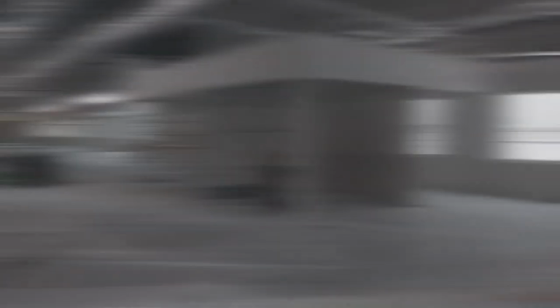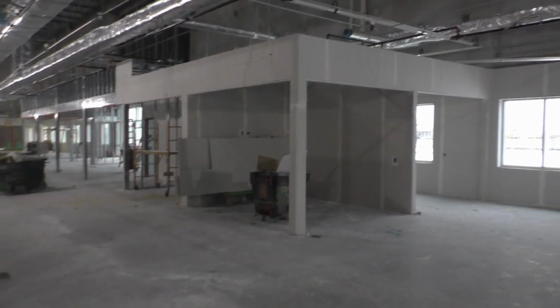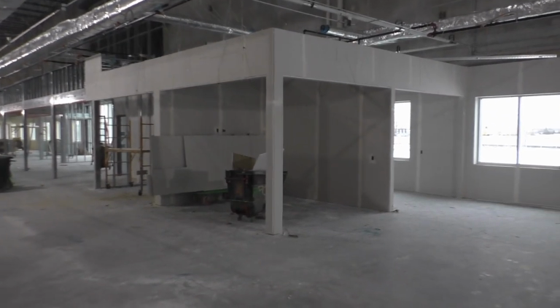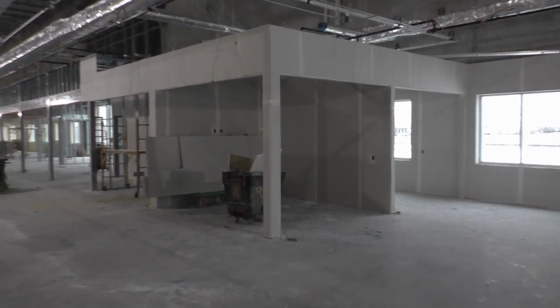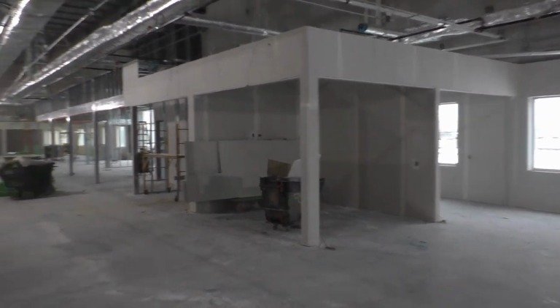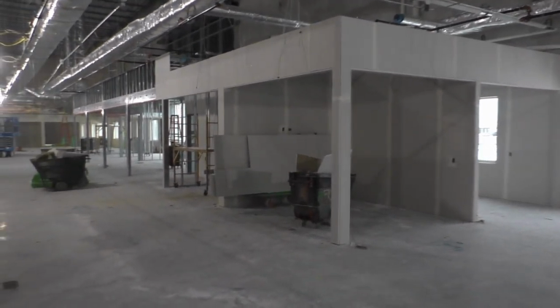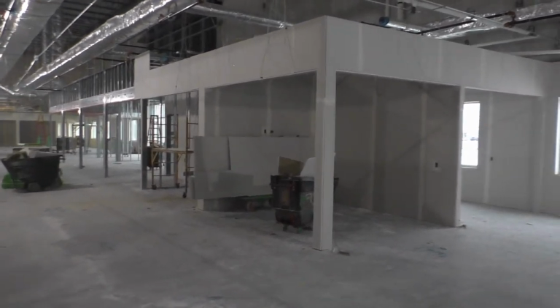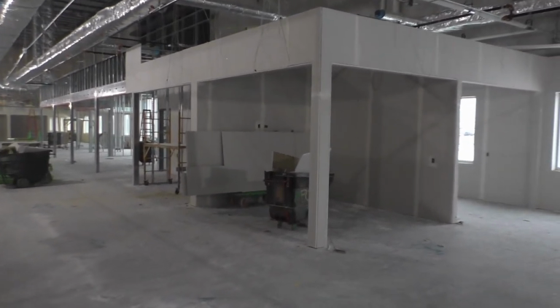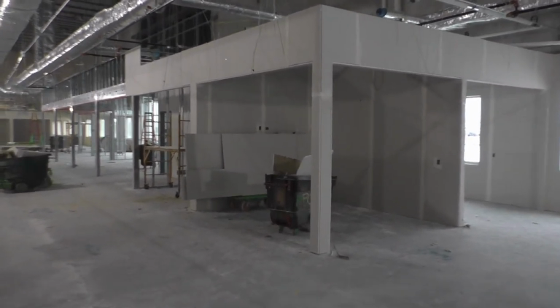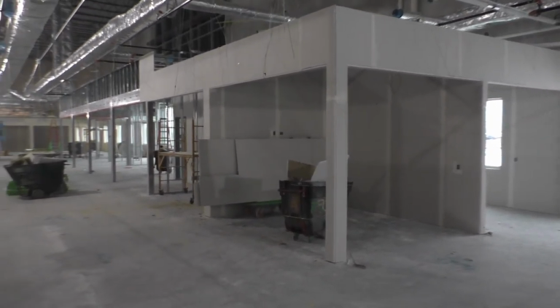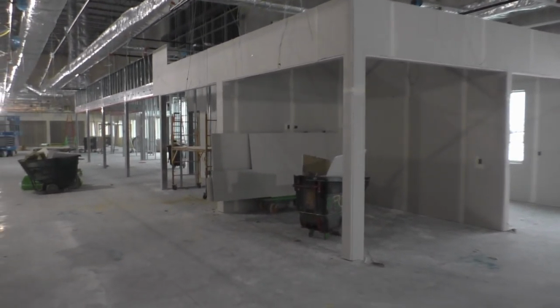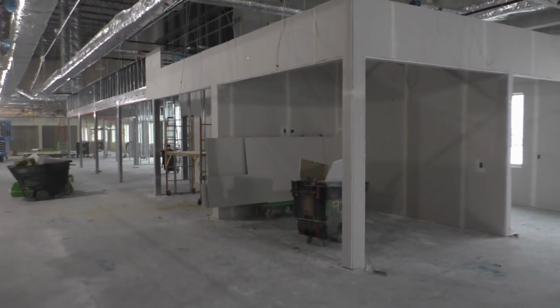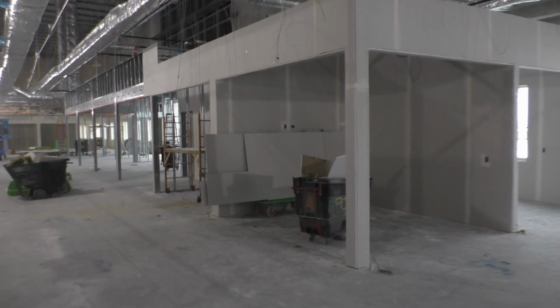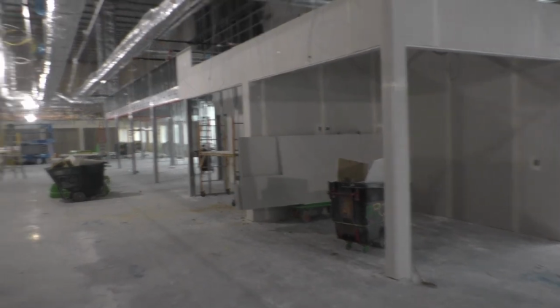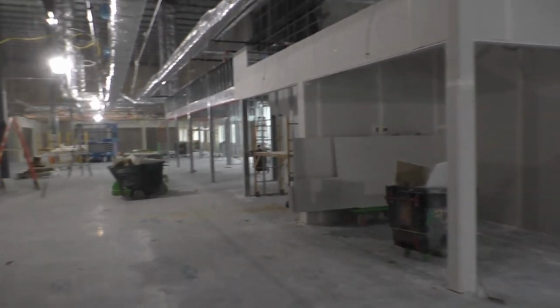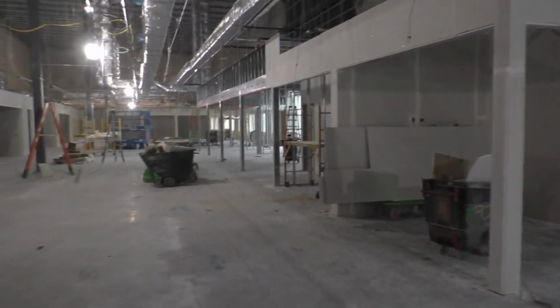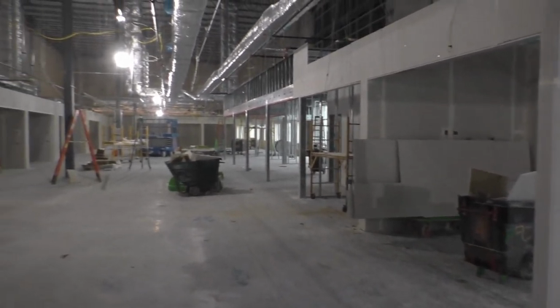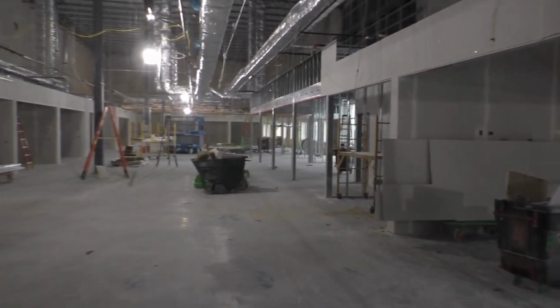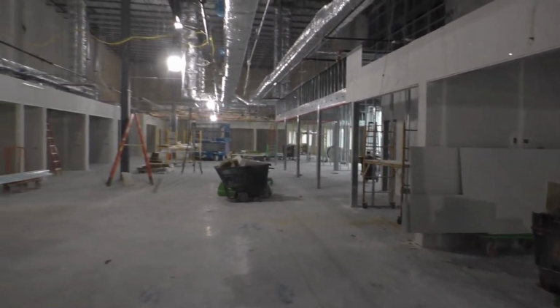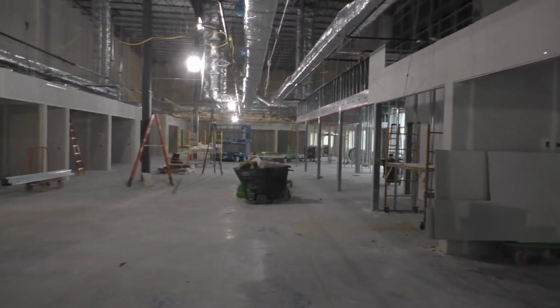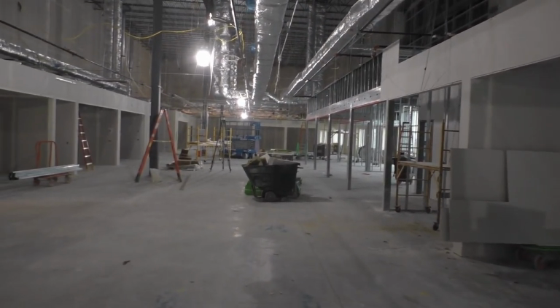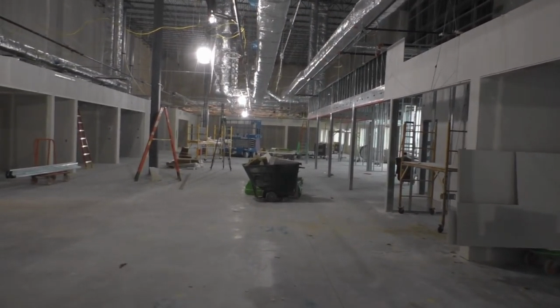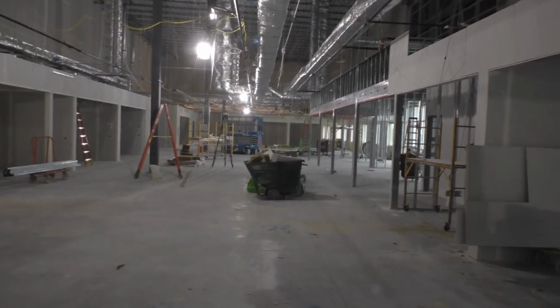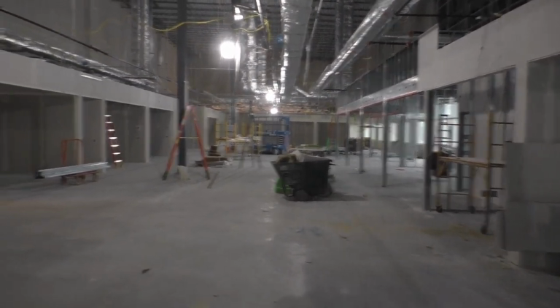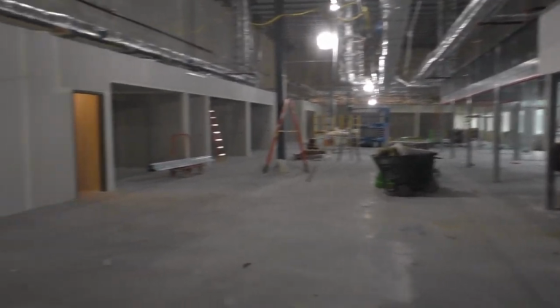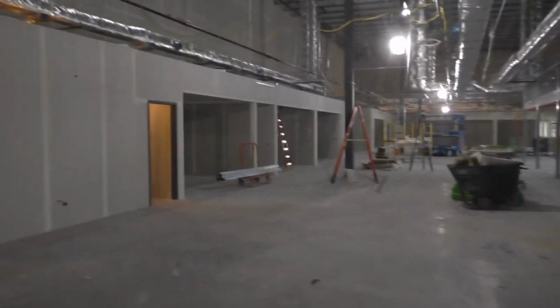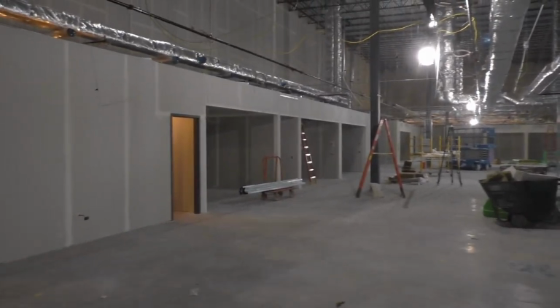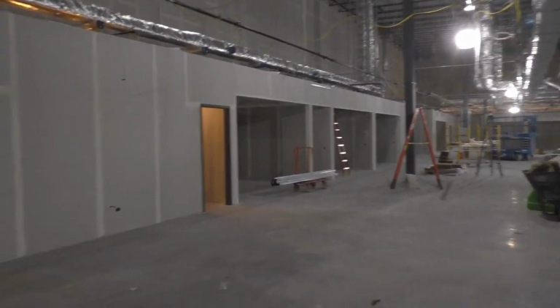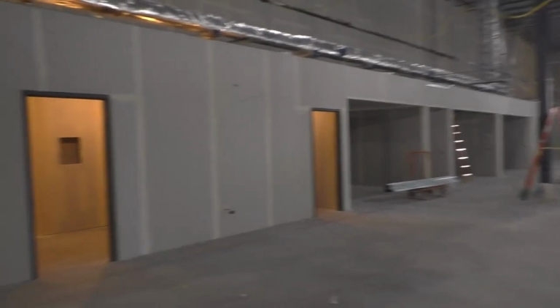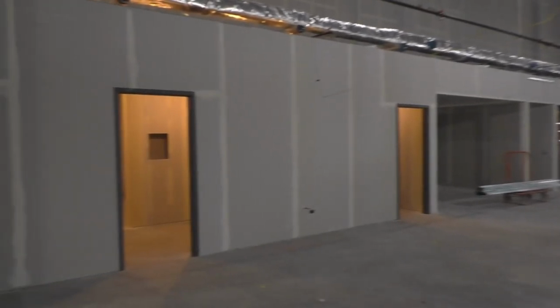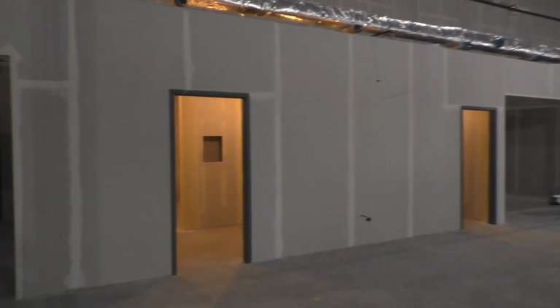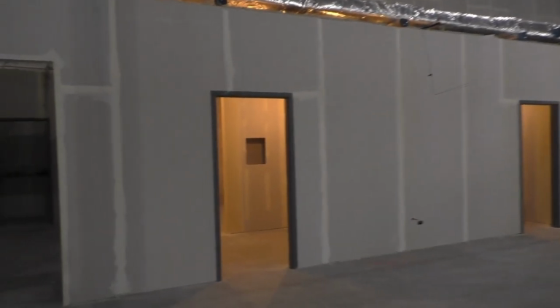With the amount of projects that we have had, there's just not been enough room in our current building for our engineers and designers — not to mention that makes conference rooms a premium.